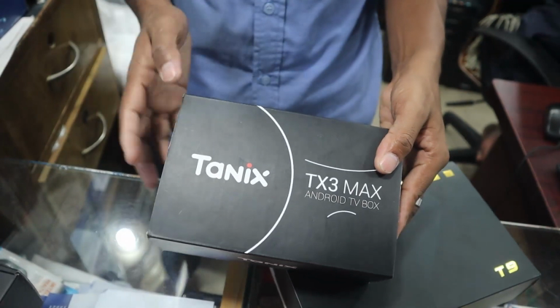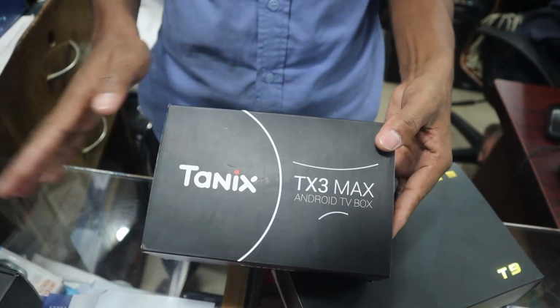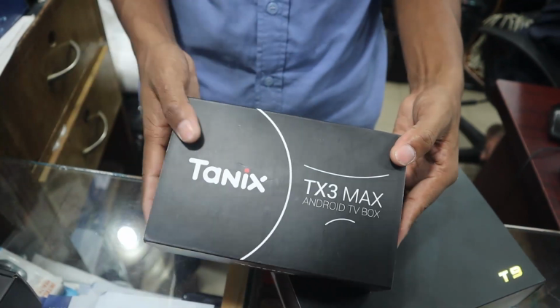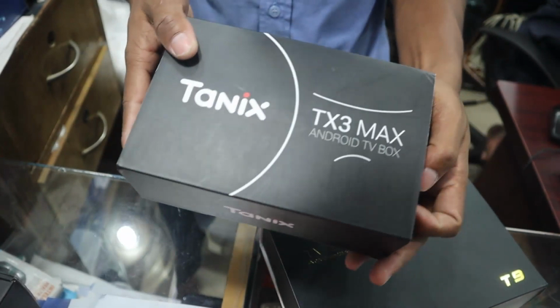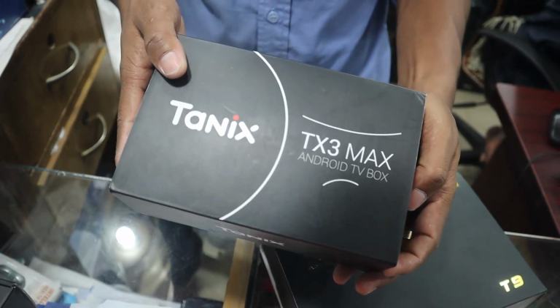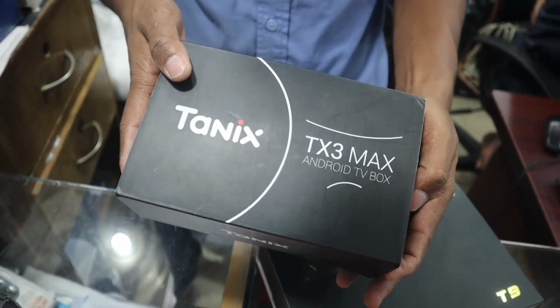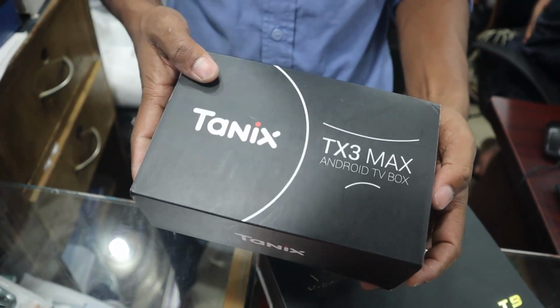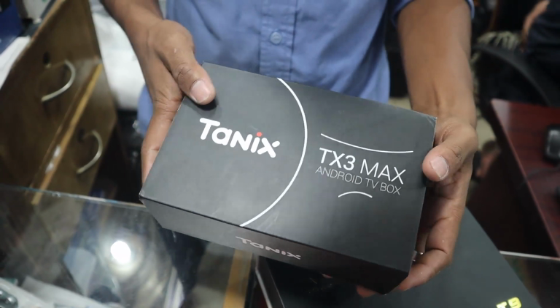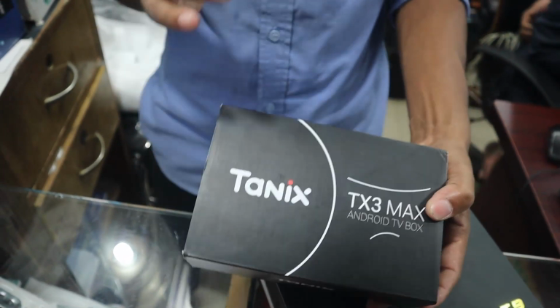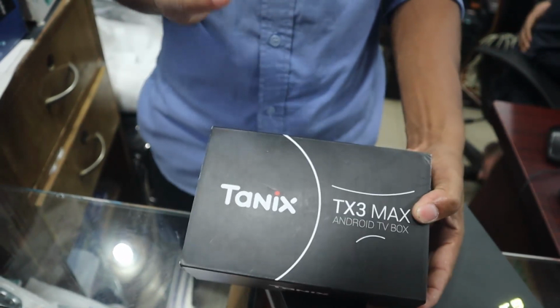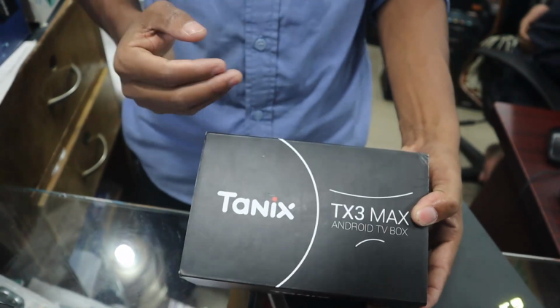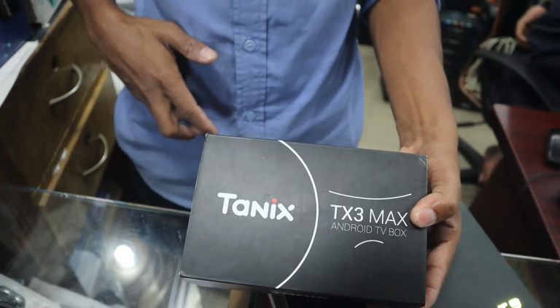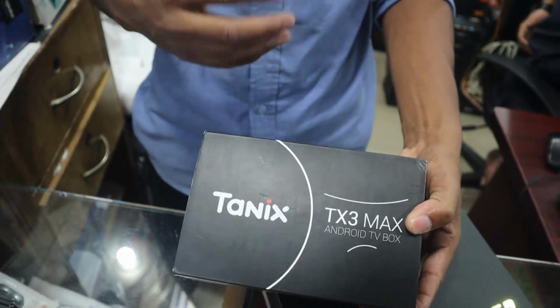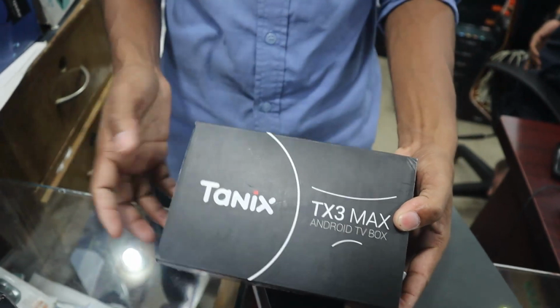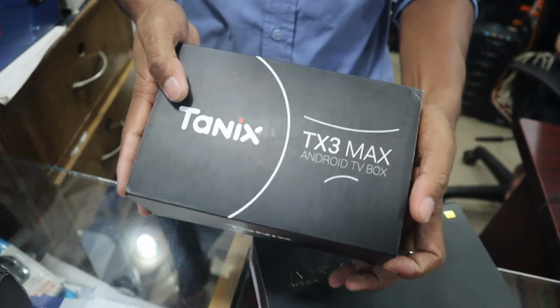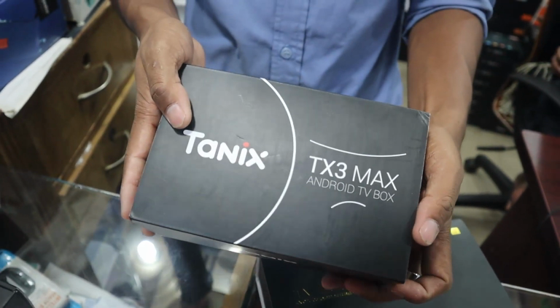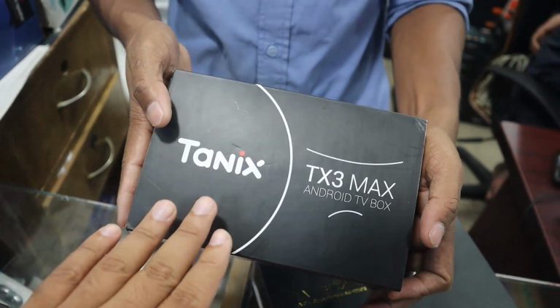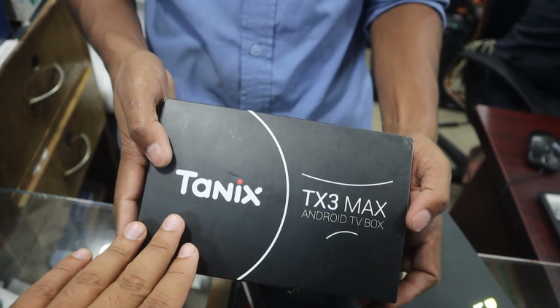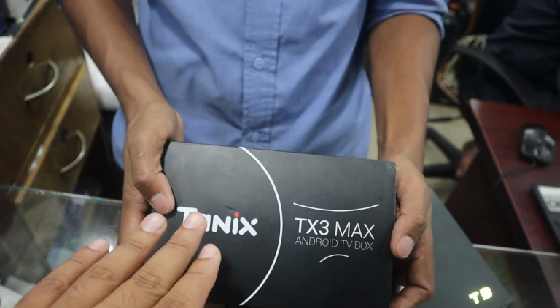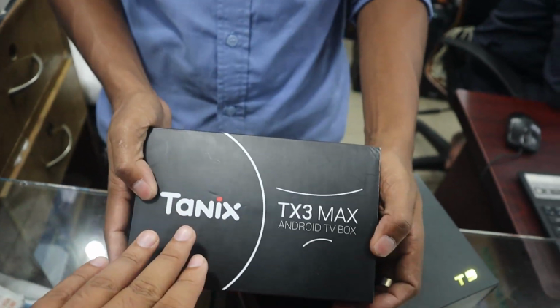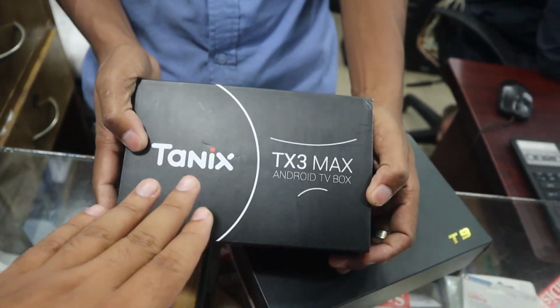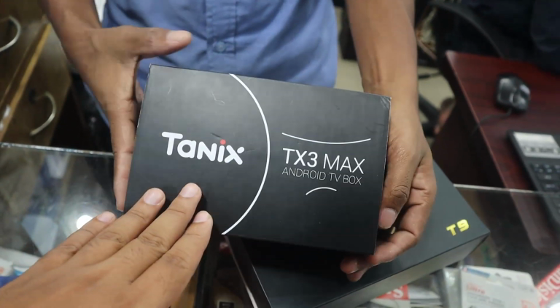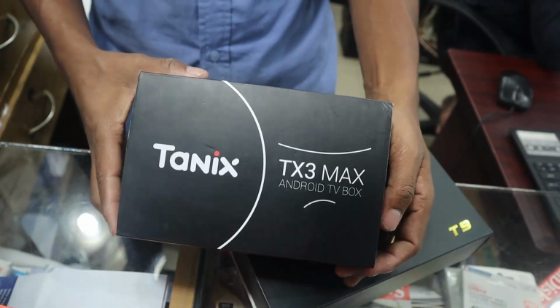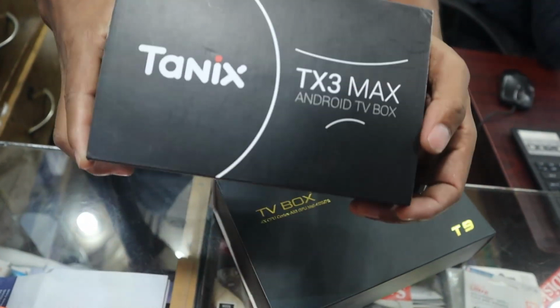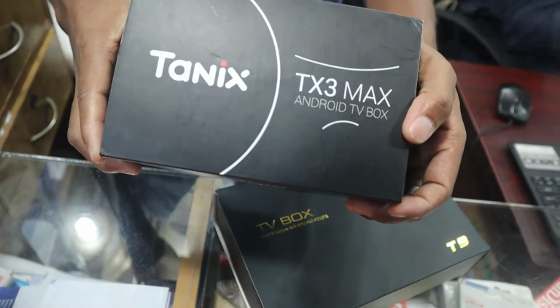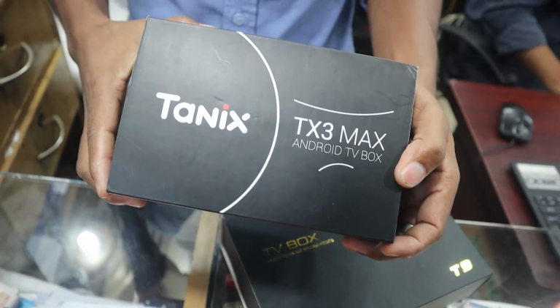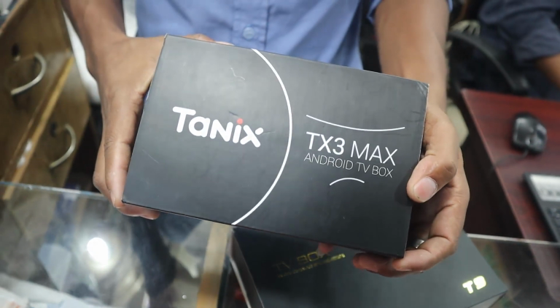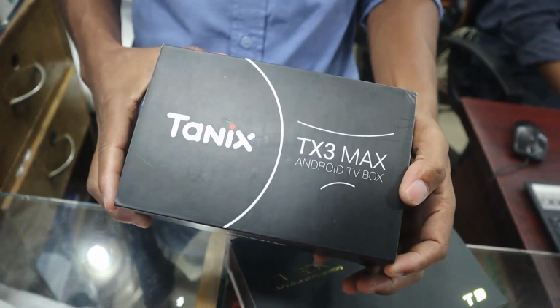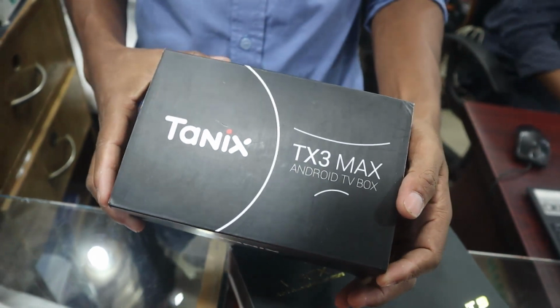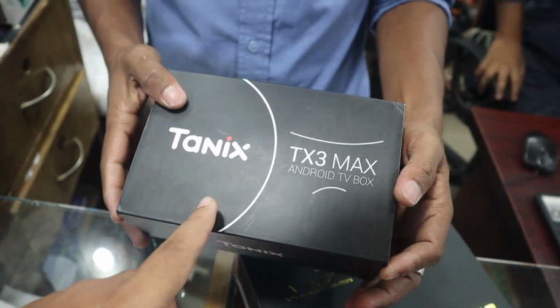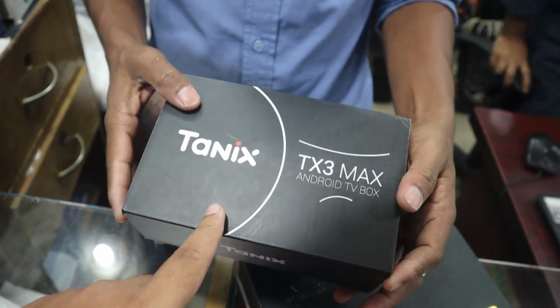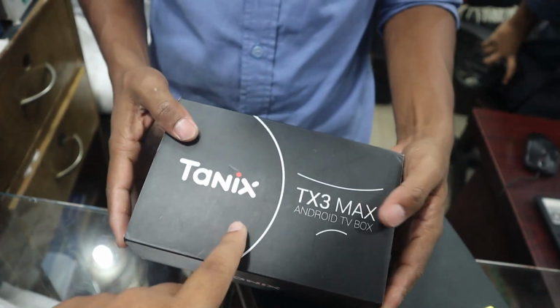The TX3 Max supports 4K resolution. The price is around 3,000. In the box you get a remote and SDM and power adapter.